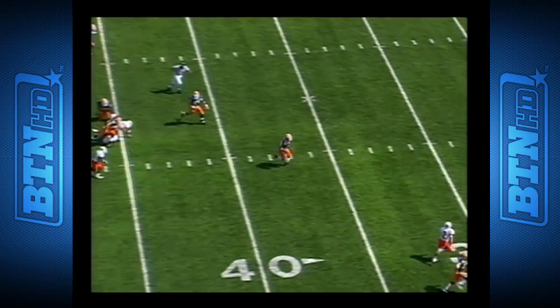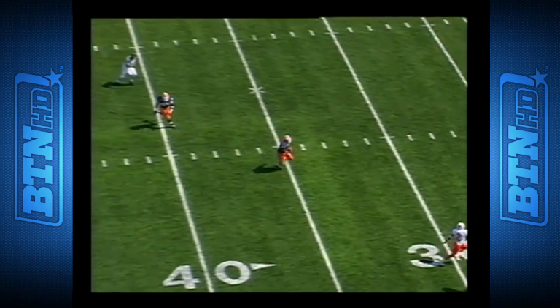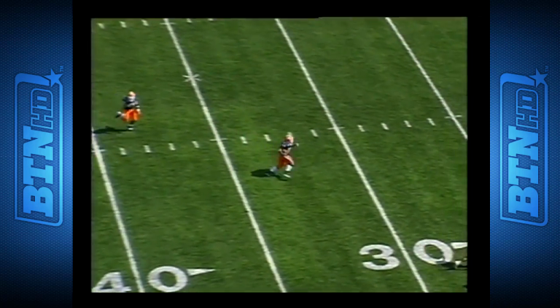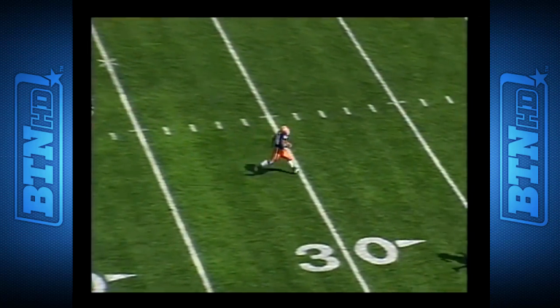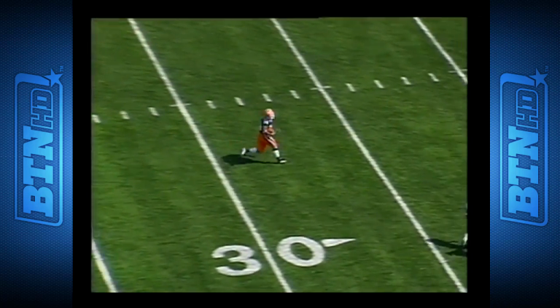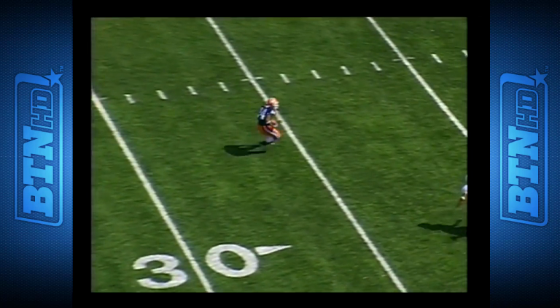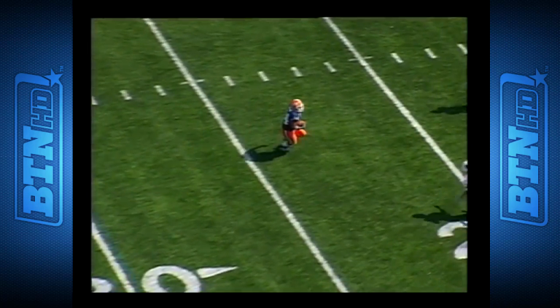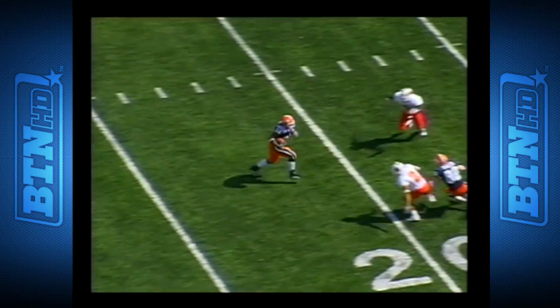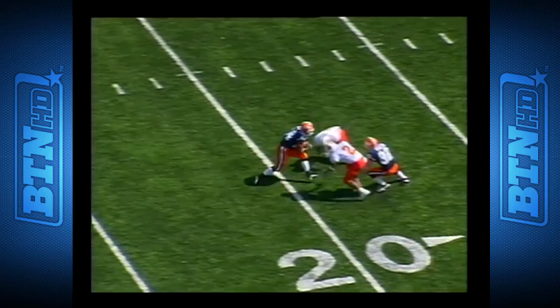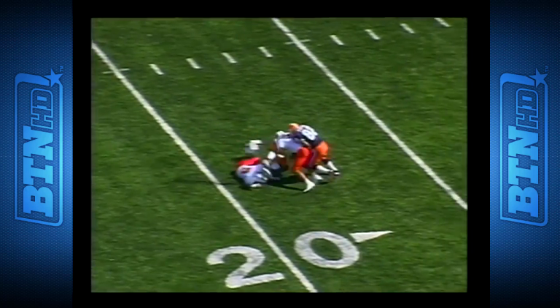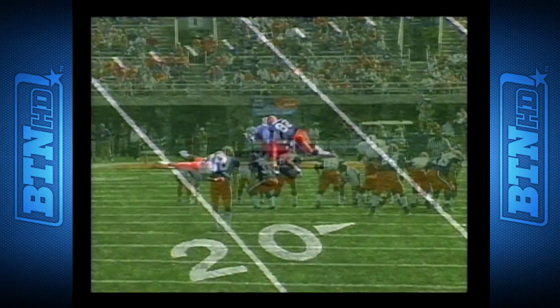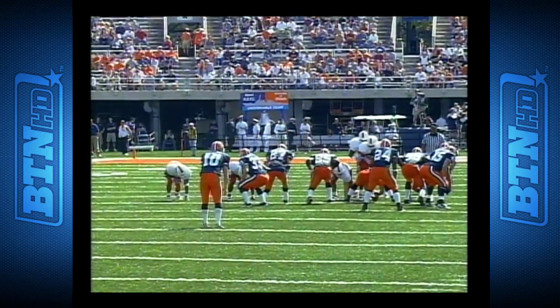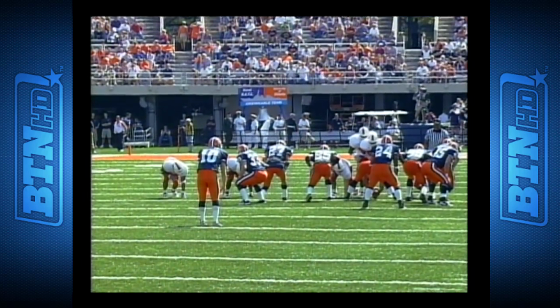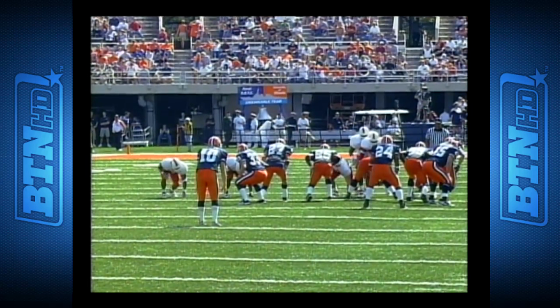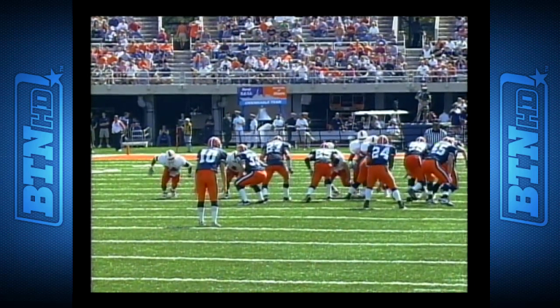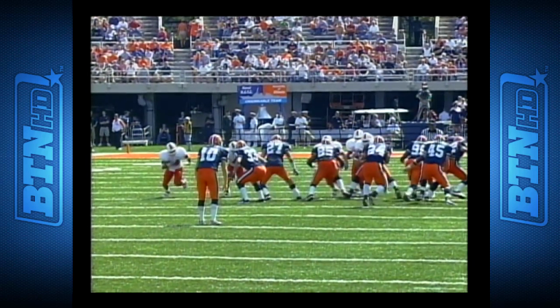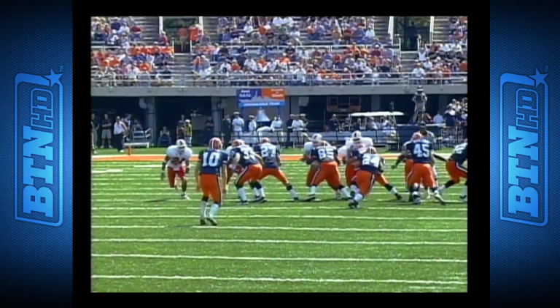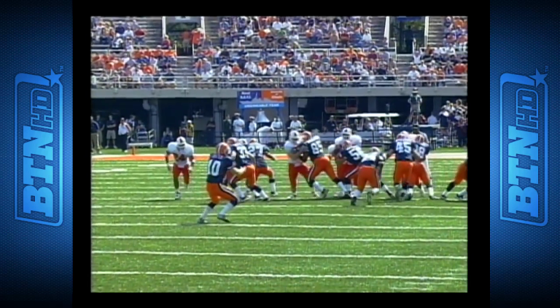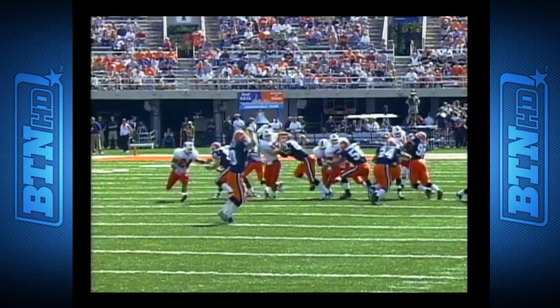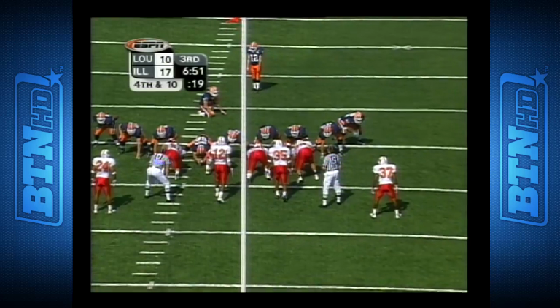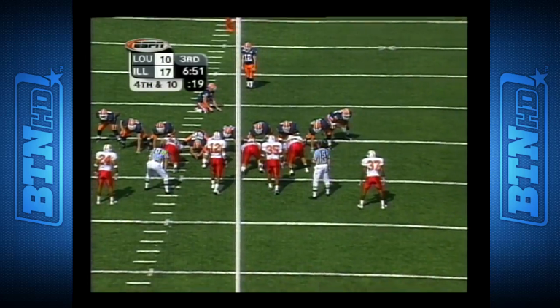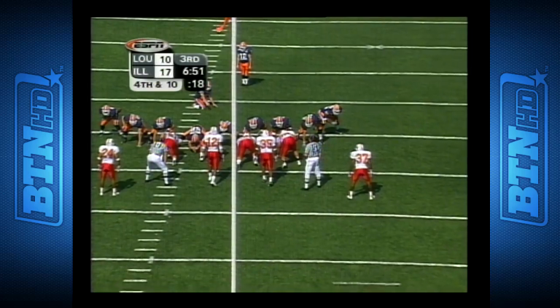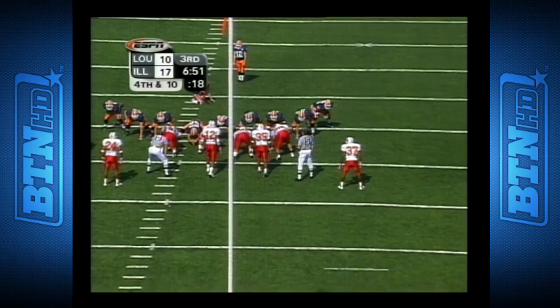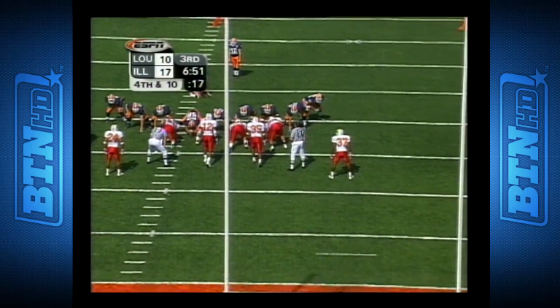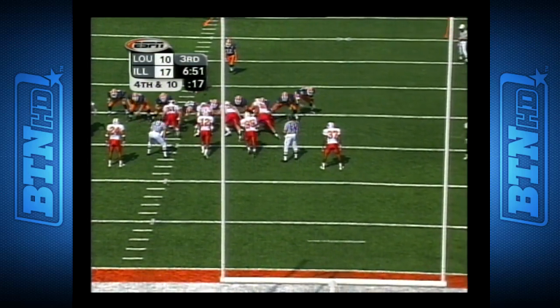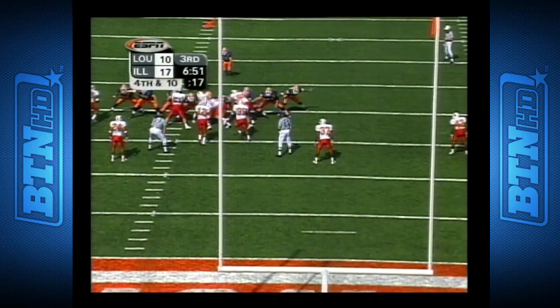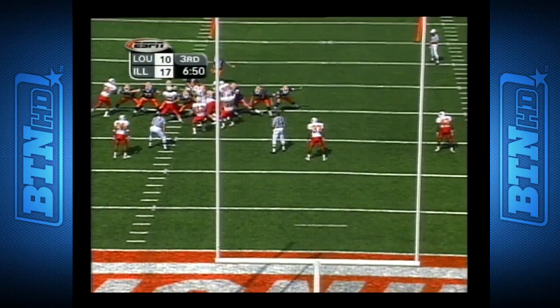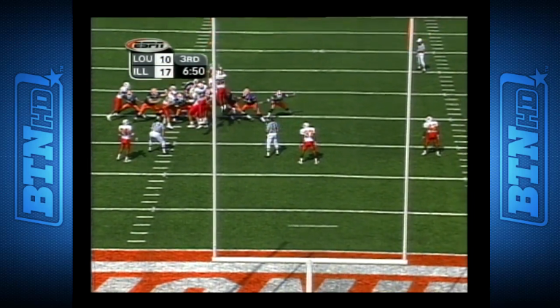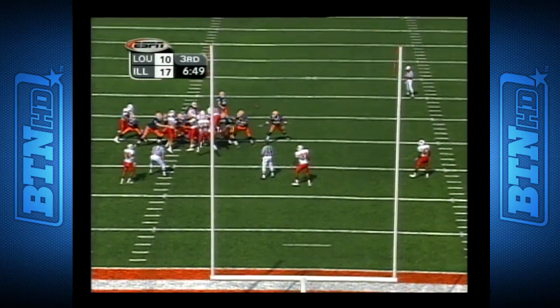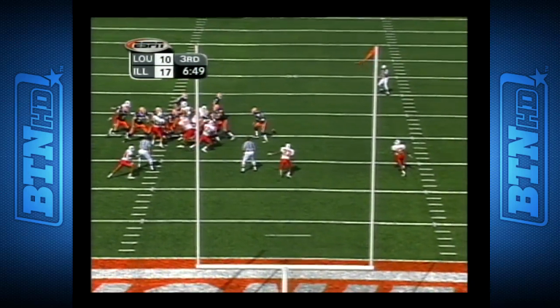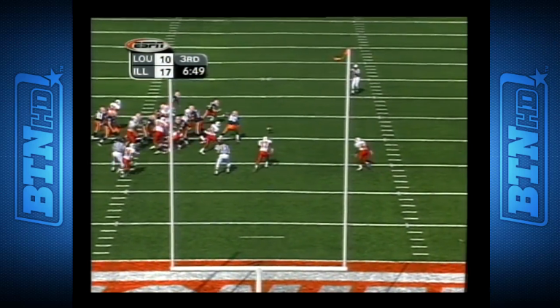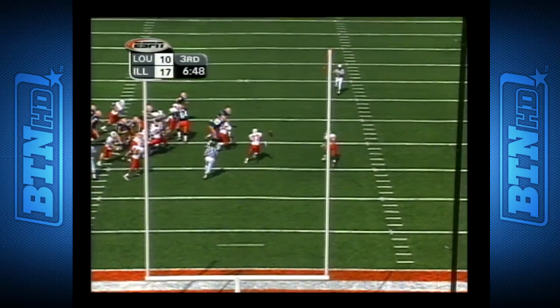Nothing but green. Takes advantage of it, advances the ball for the first down — from 30 and 42 today. He's got a touchdown — it's blocked.